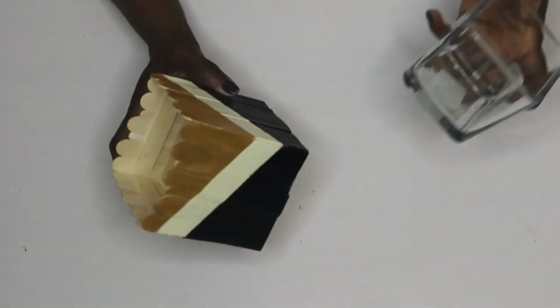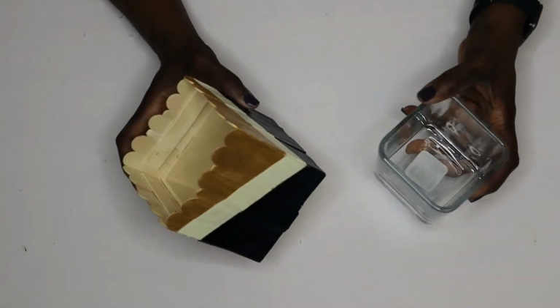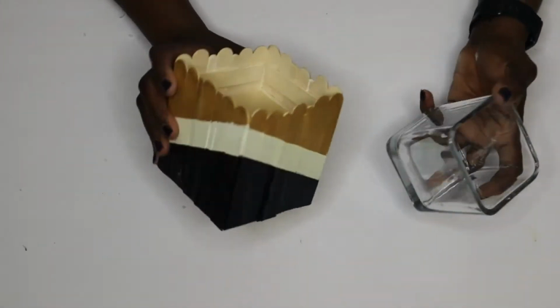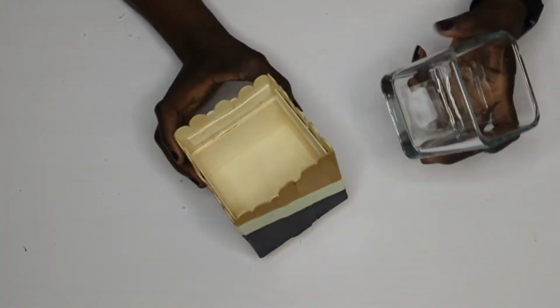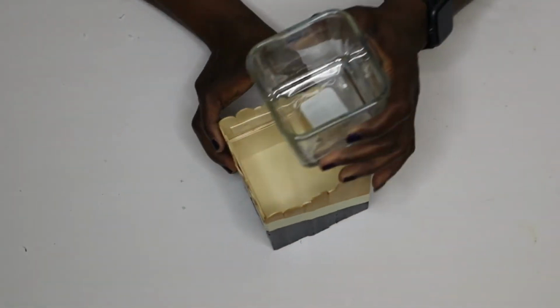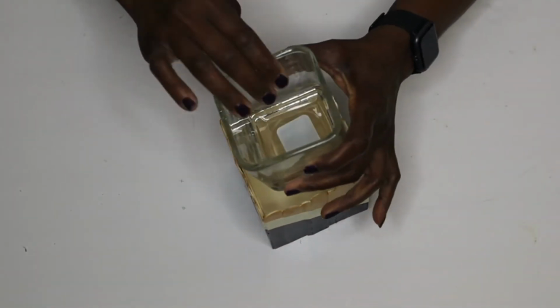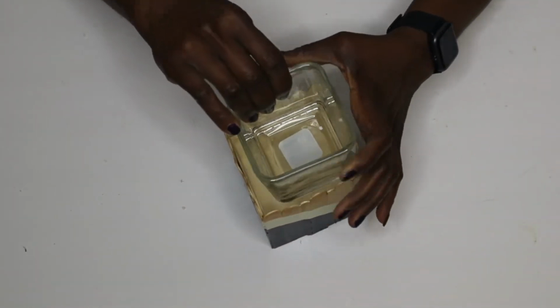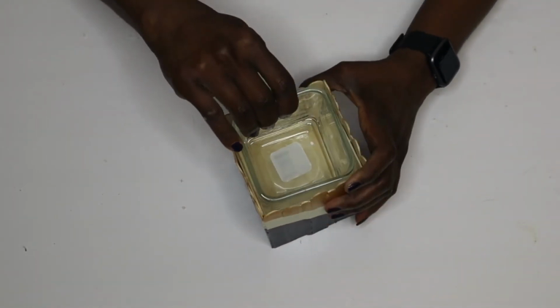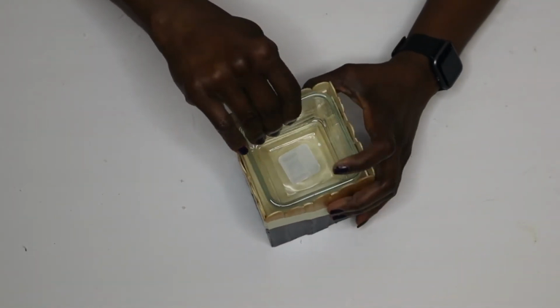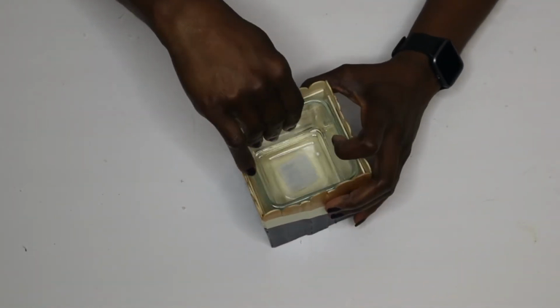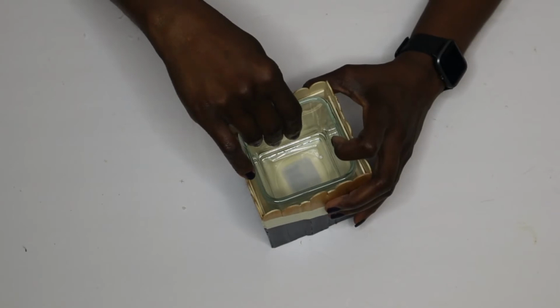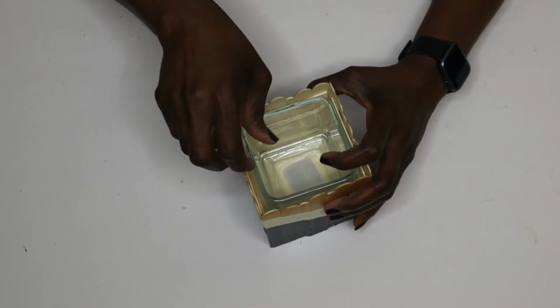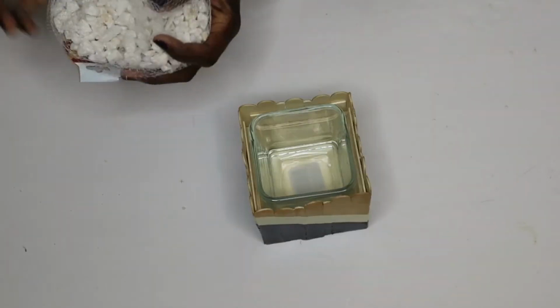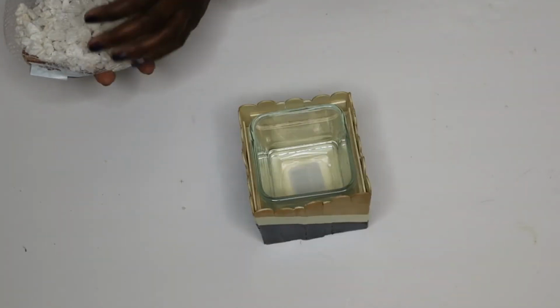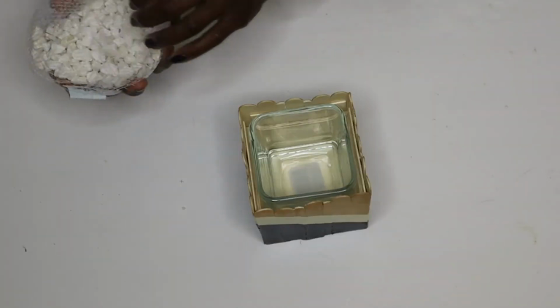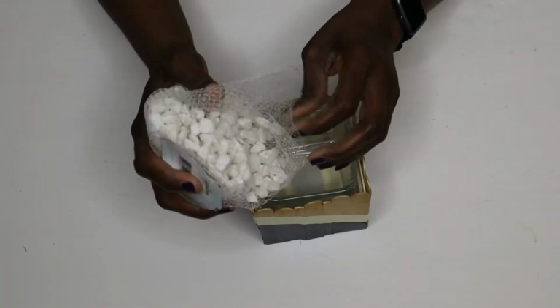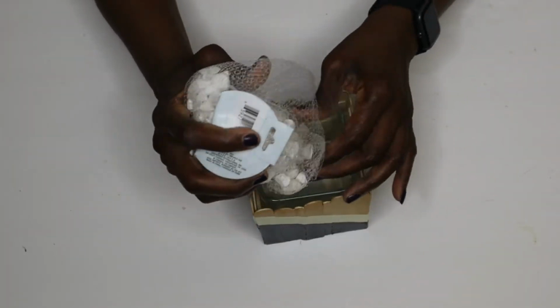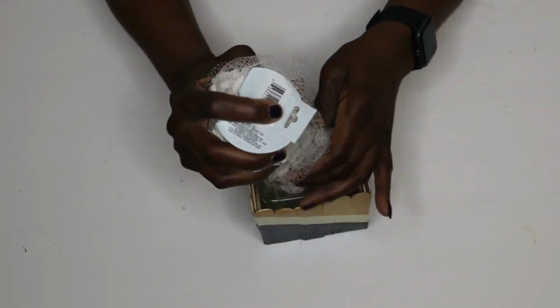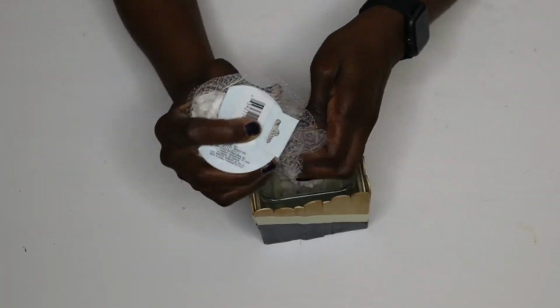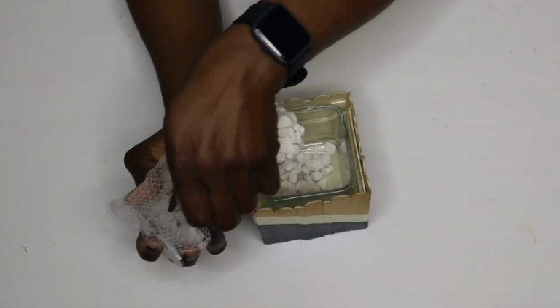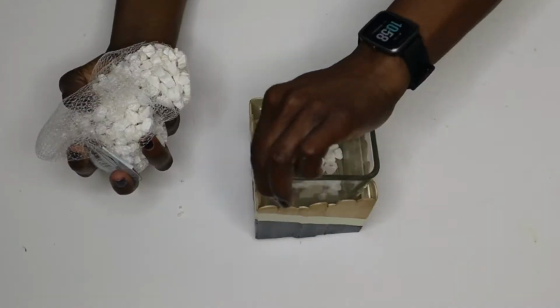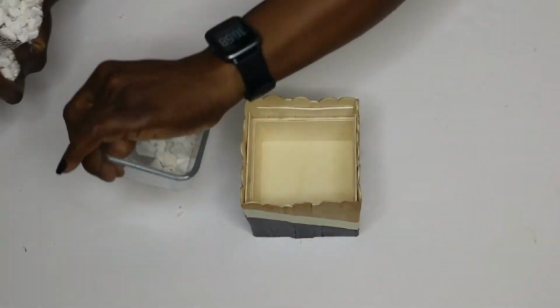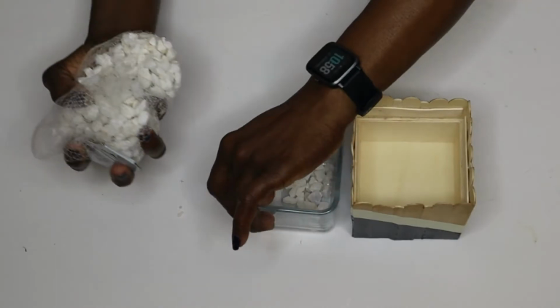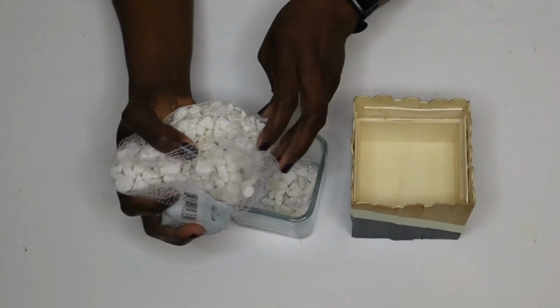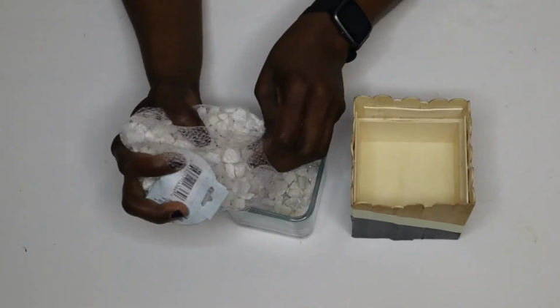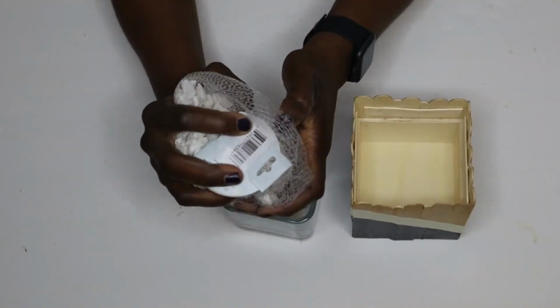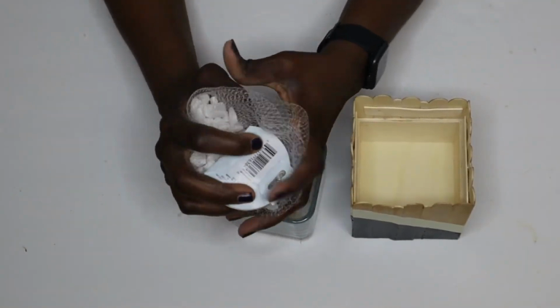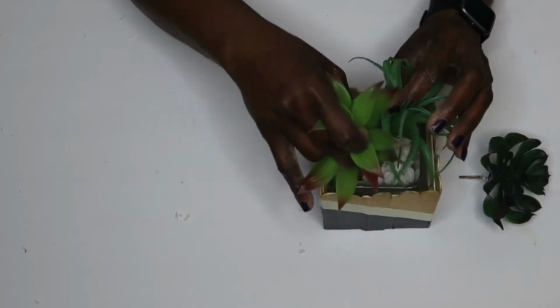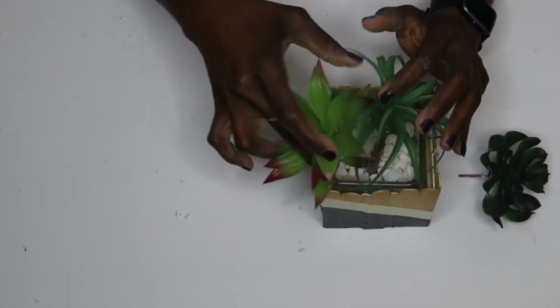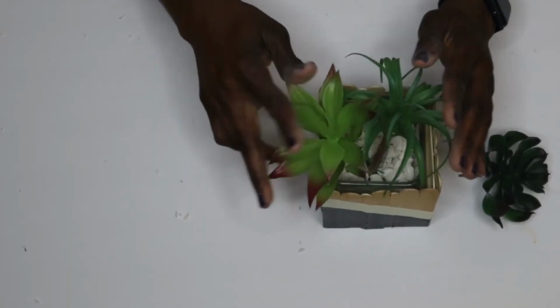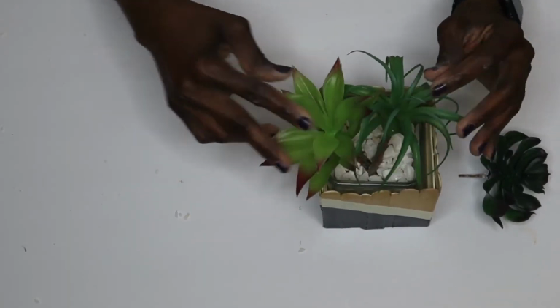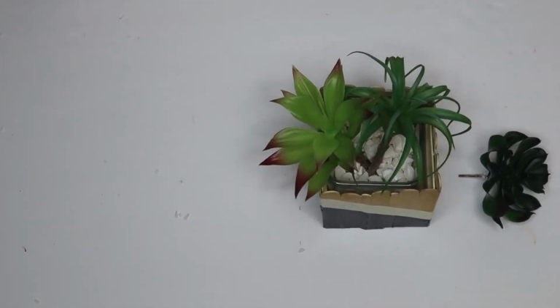Now it's just time to decorate this little box. I'm placing one of those square Dollar Tree candle holders on the inside and adding some succulents — and this DIY is done.